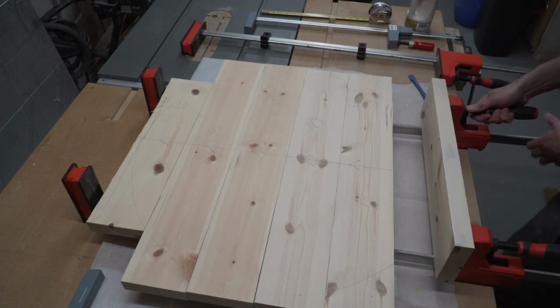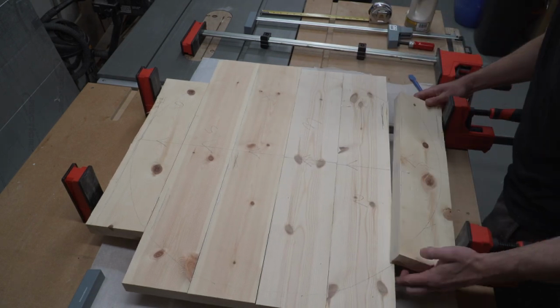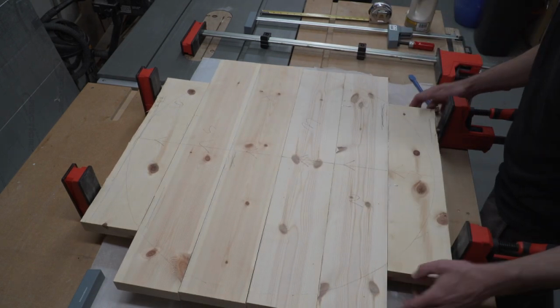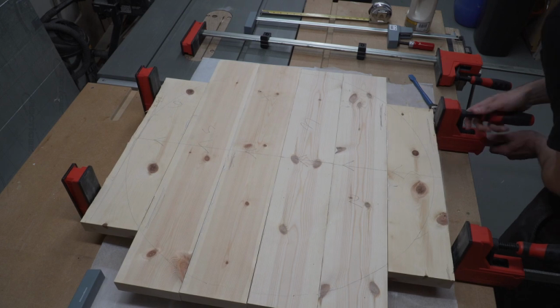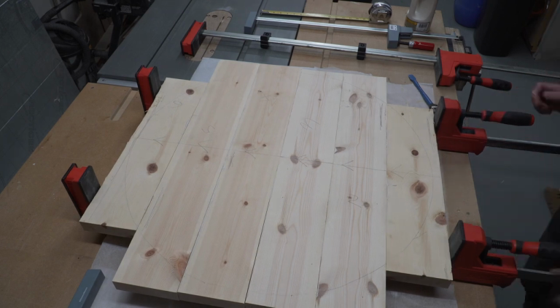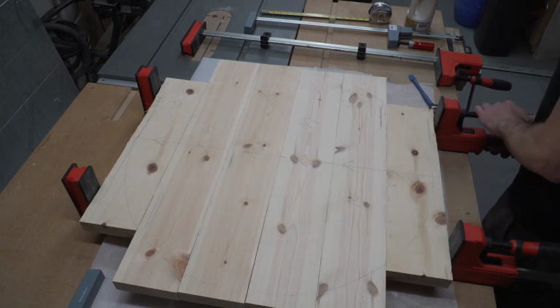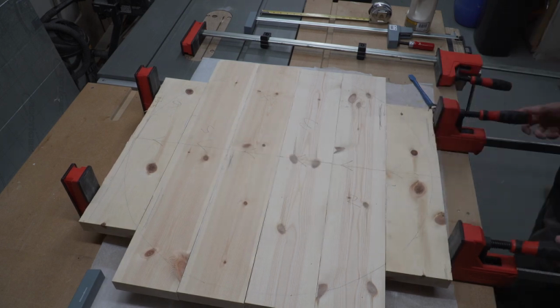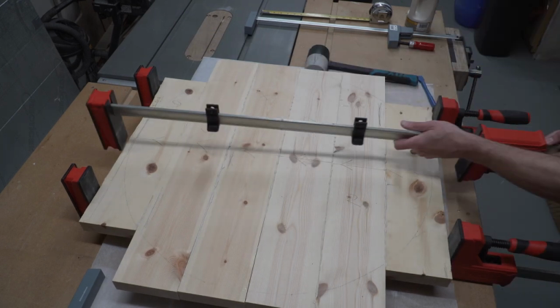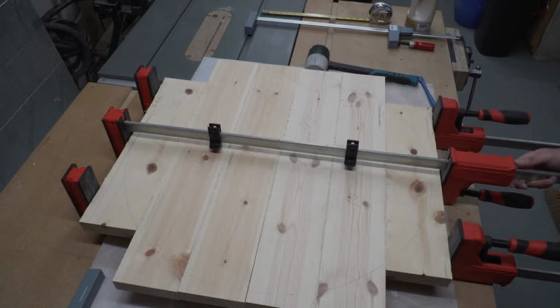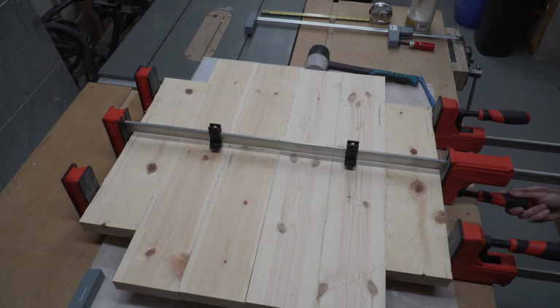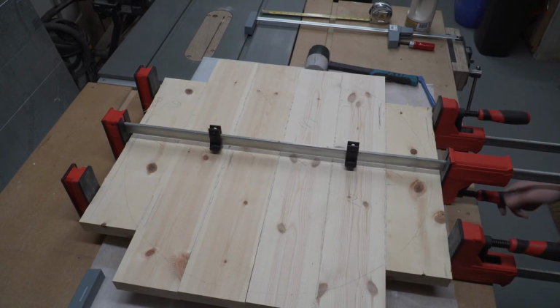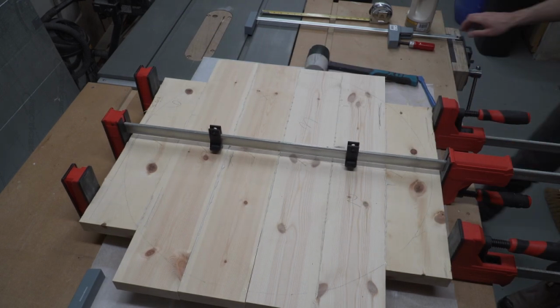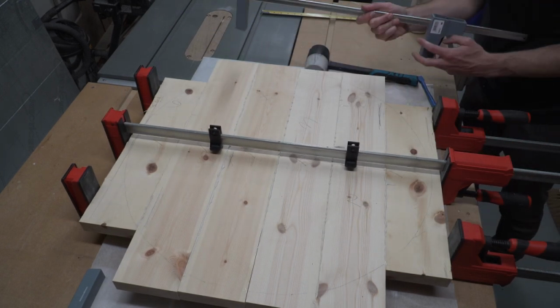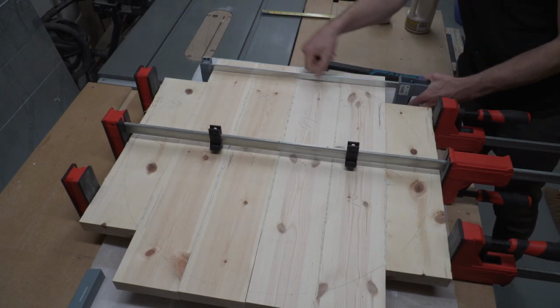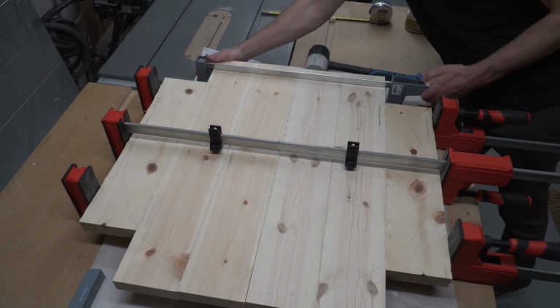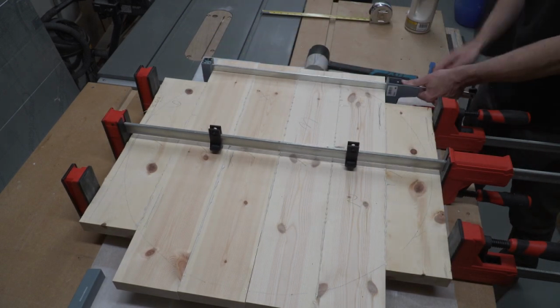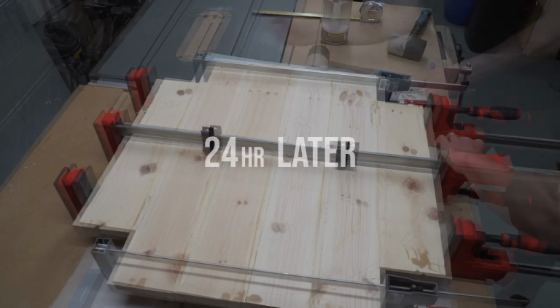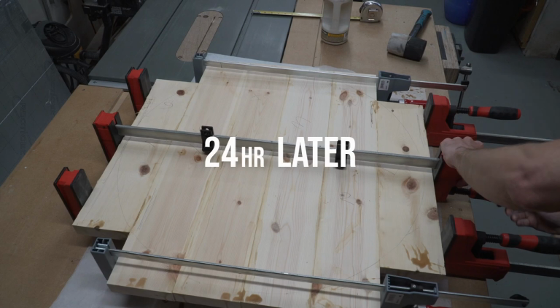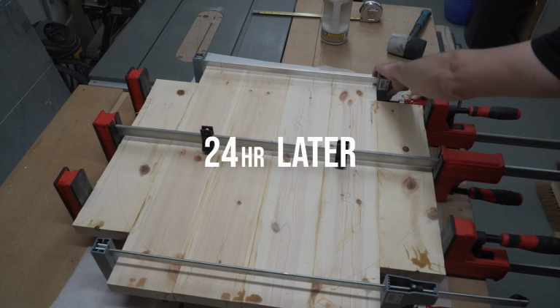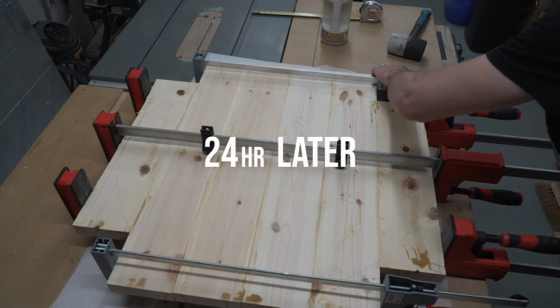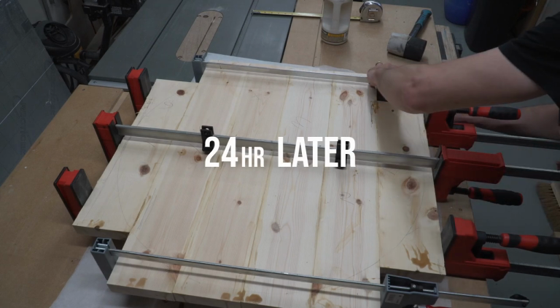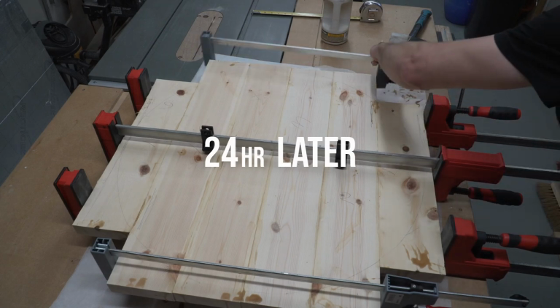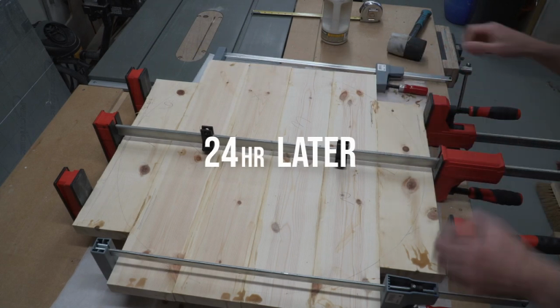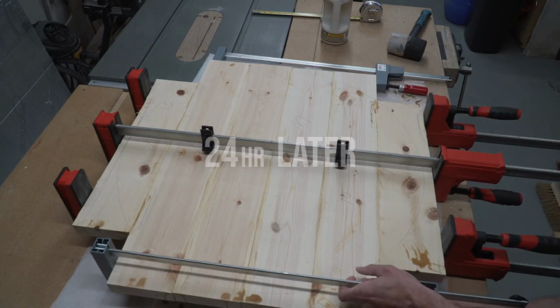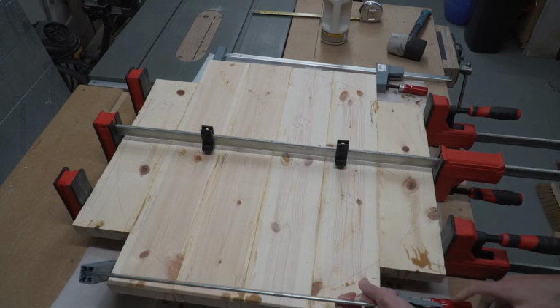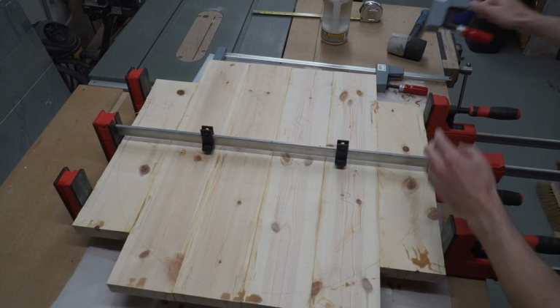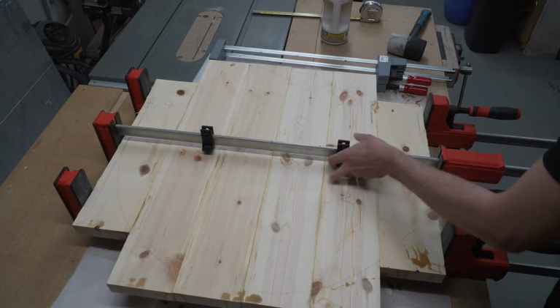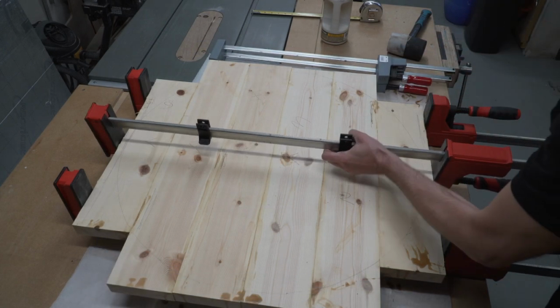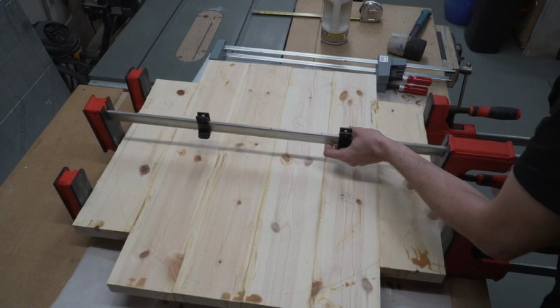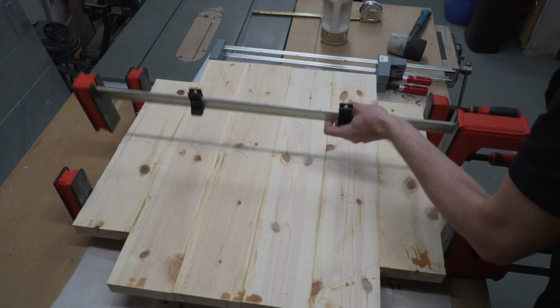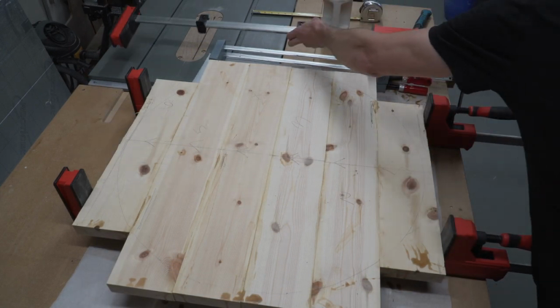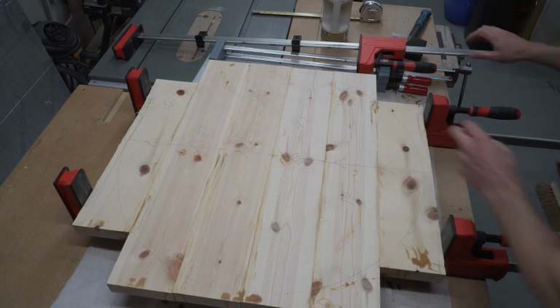Some waterproof Type Bond 3 wood glue and an edge-to-edge bond should be perfectly strong. And with a little YouTube magic, the glue is dry and we're ready to turn this panel into a circle!